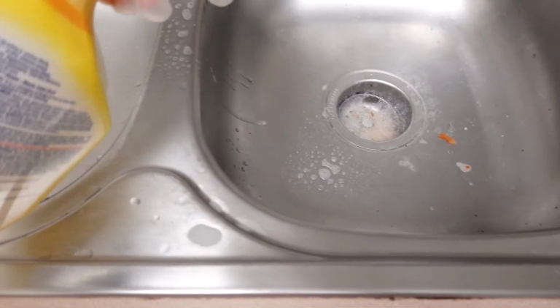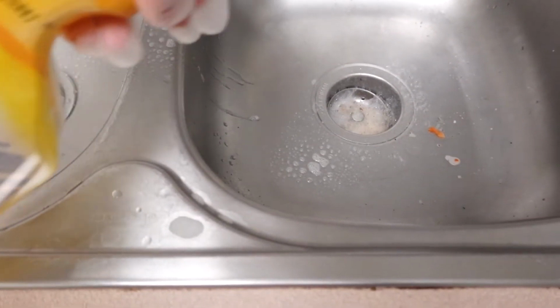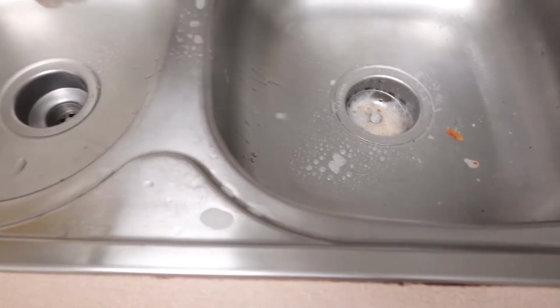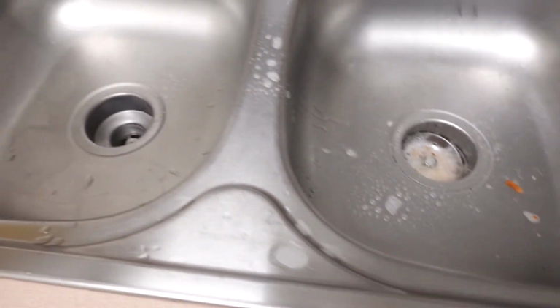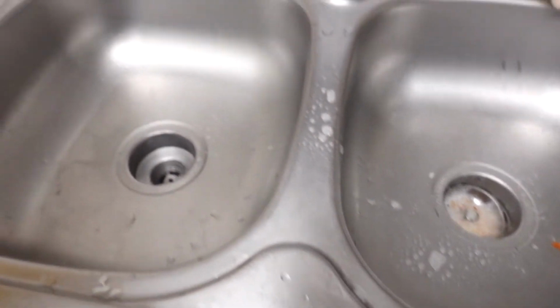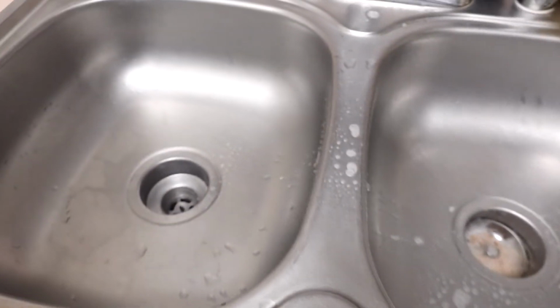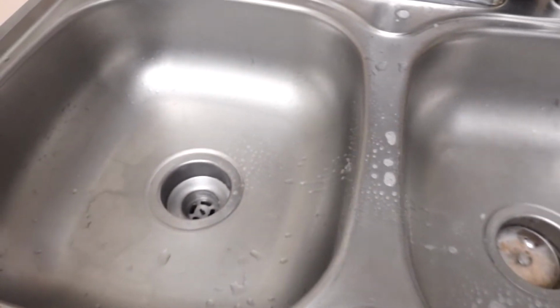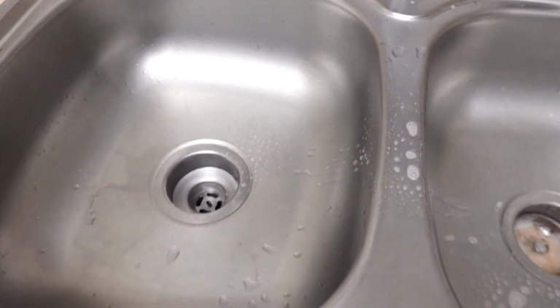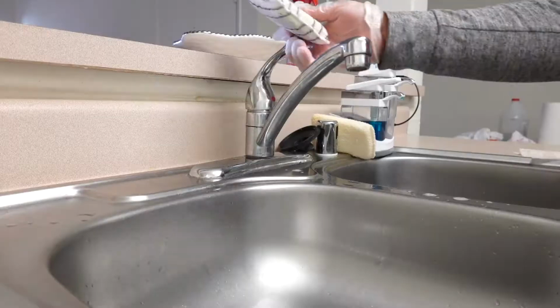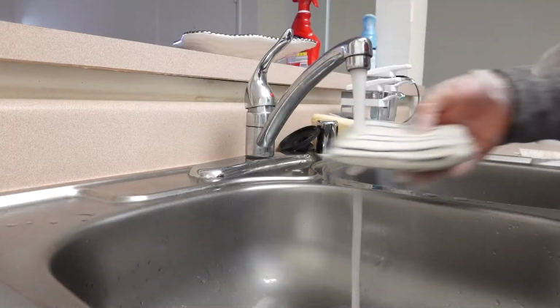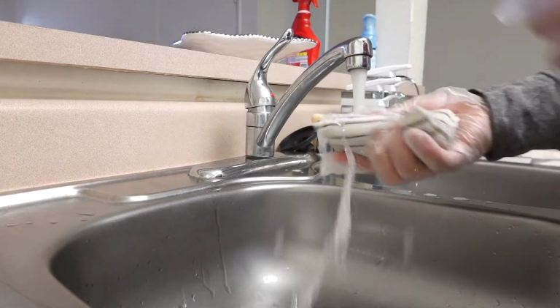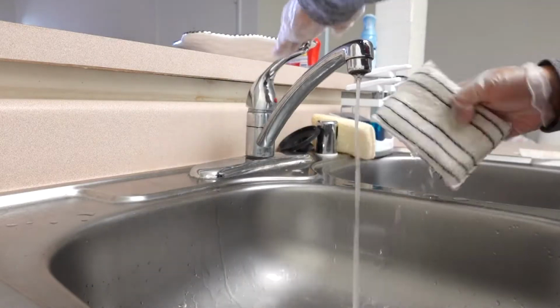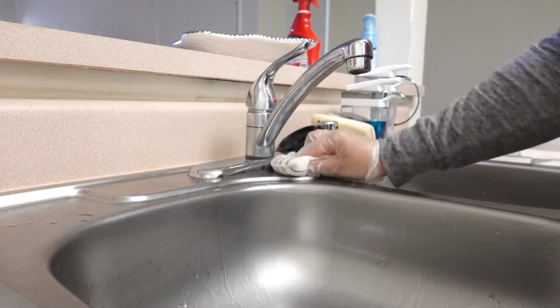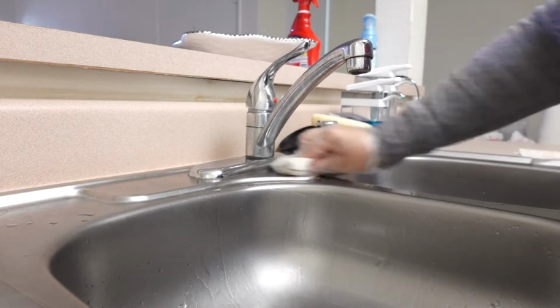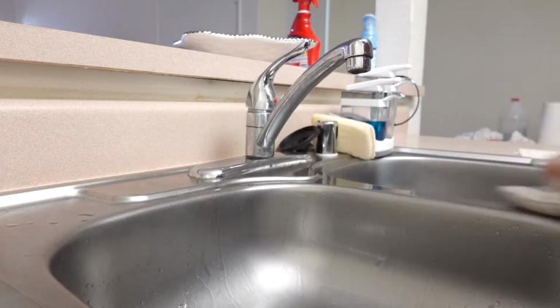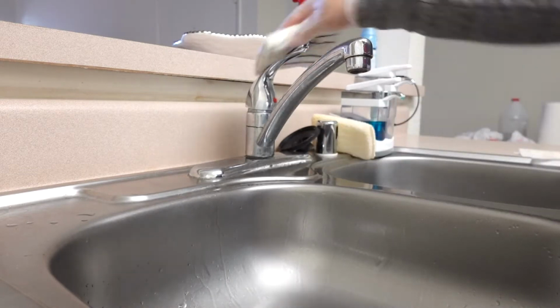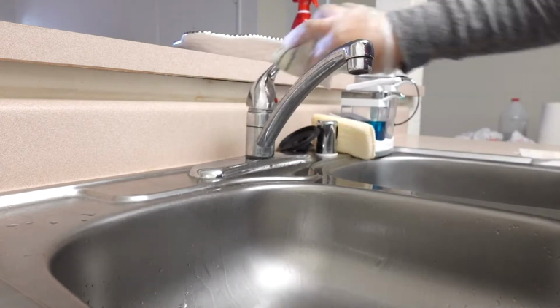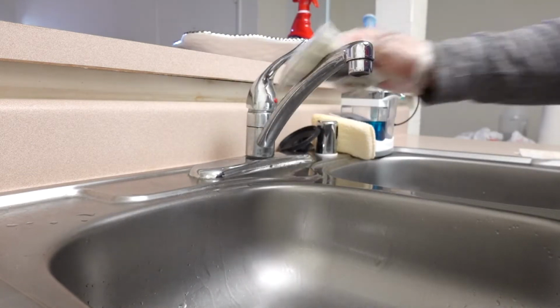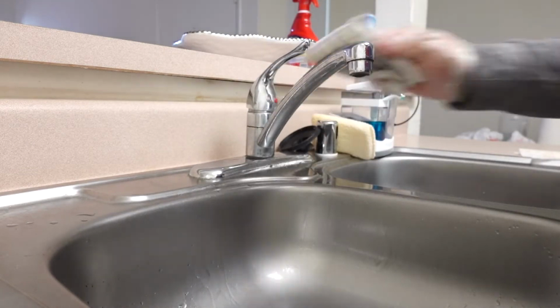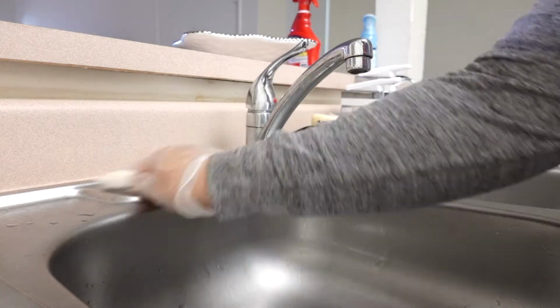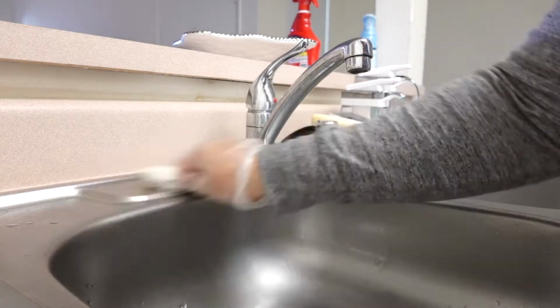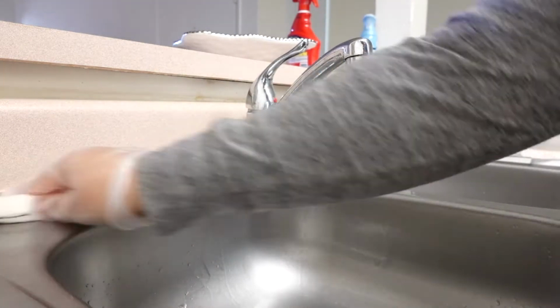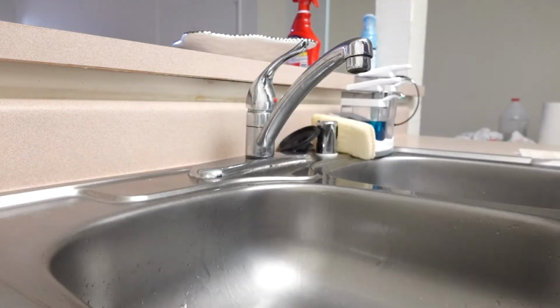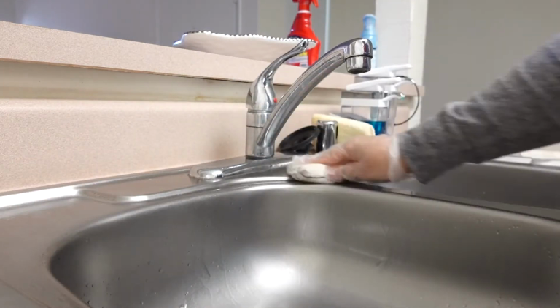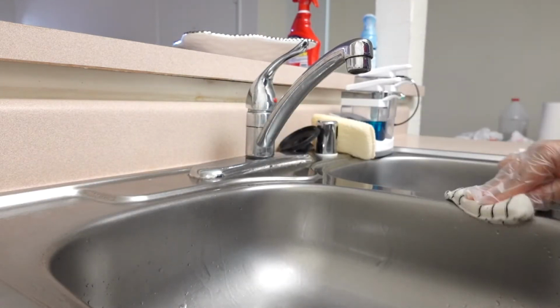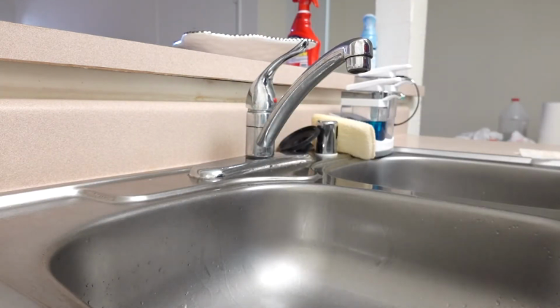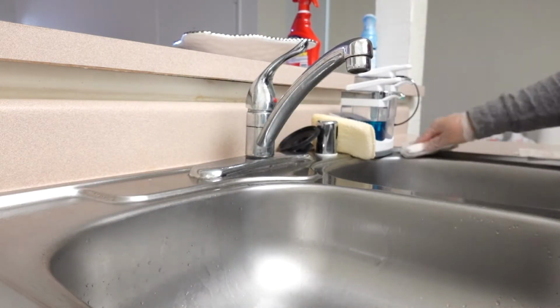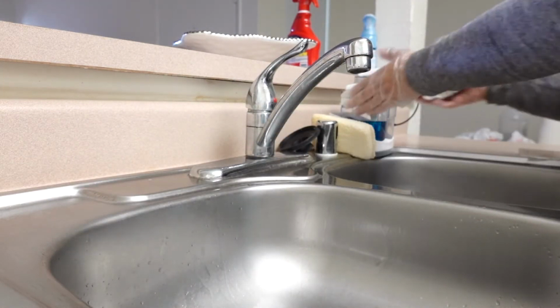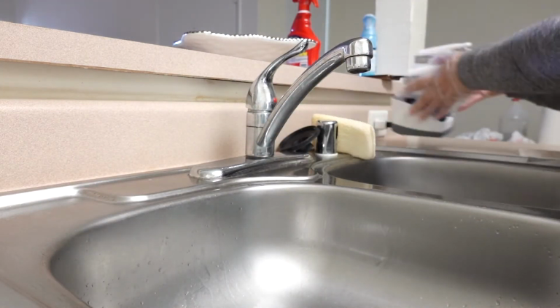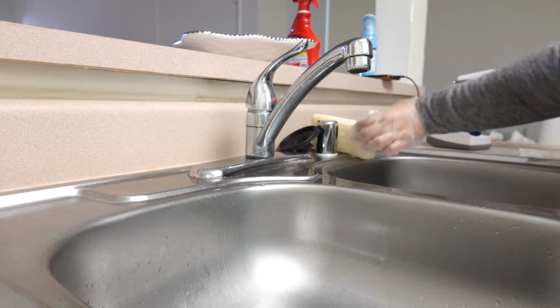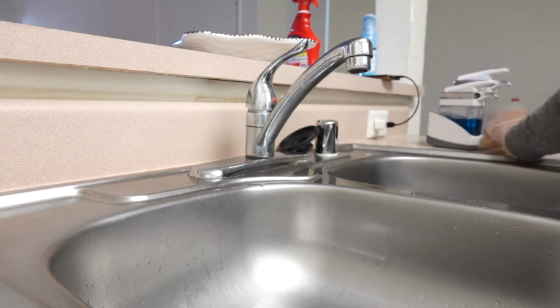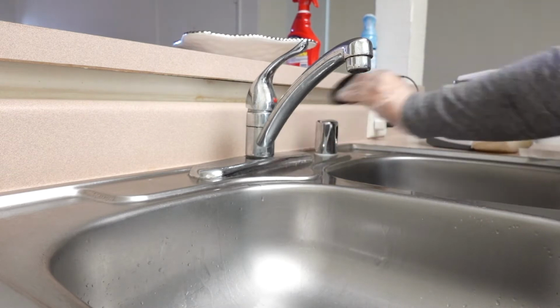With cleaning the sink, it's very simple. I would spray Clorox around the sink and I'm going to be using a different type of sponge to scrub and wipe every residue or dirt.